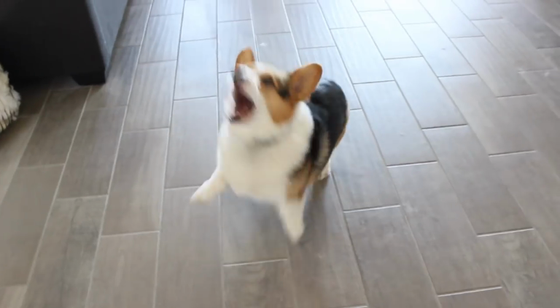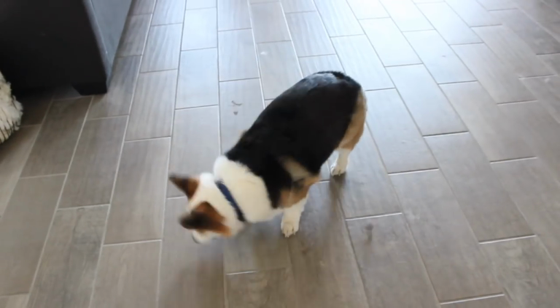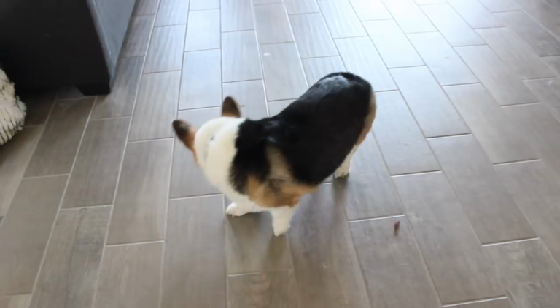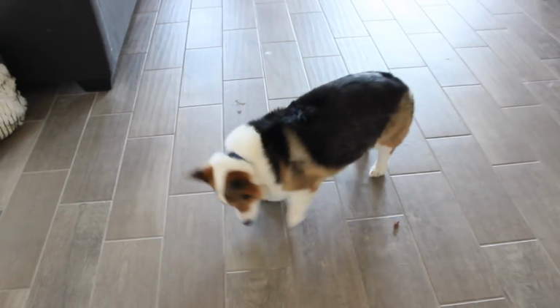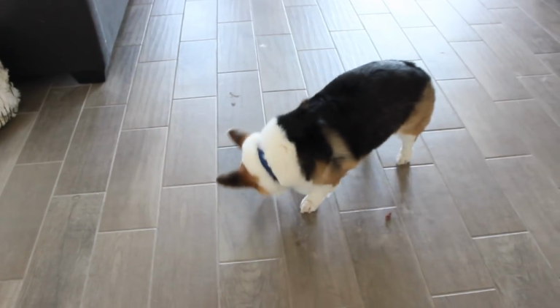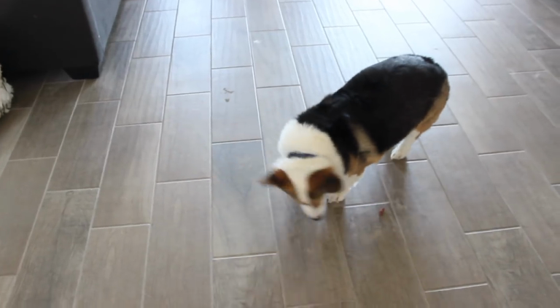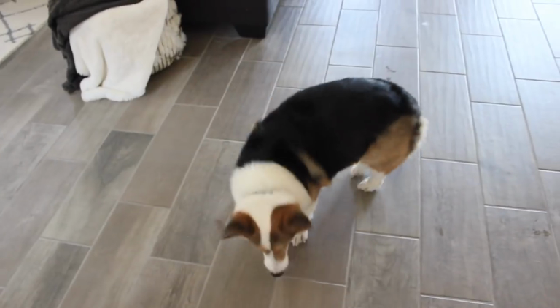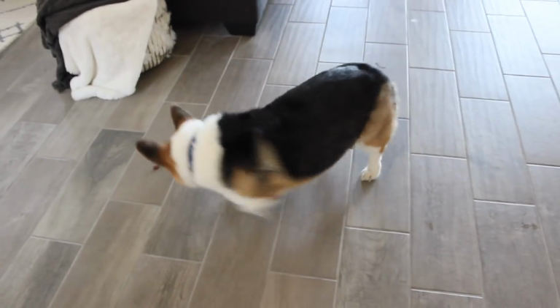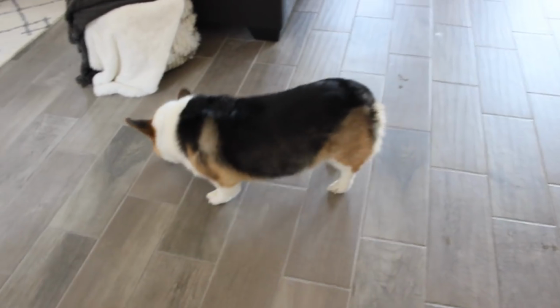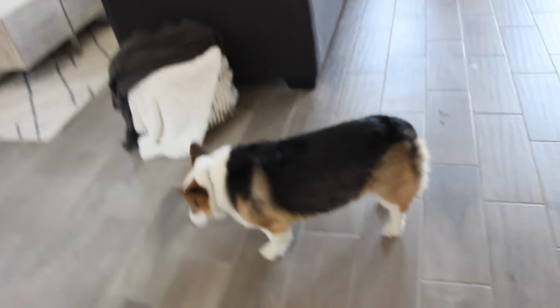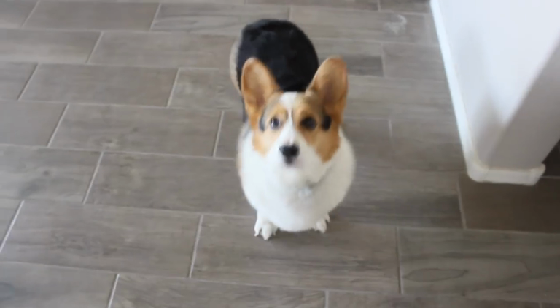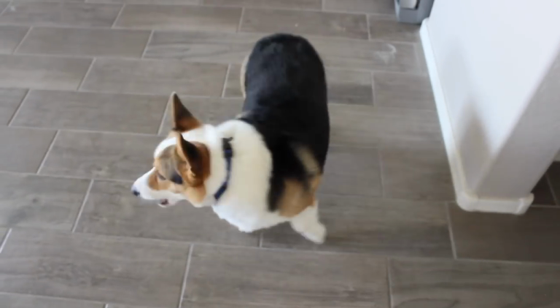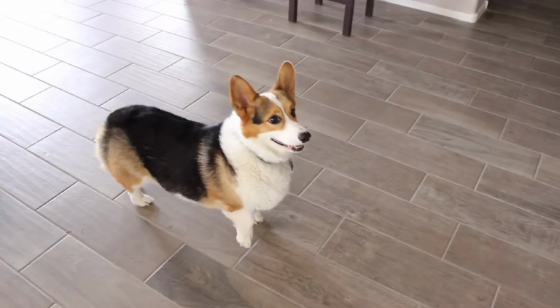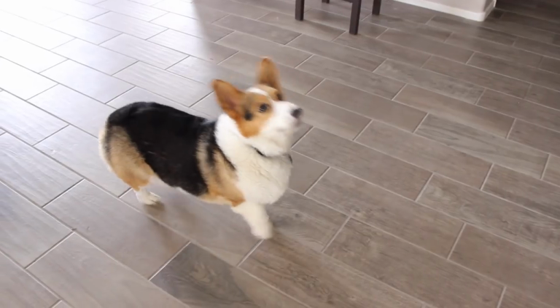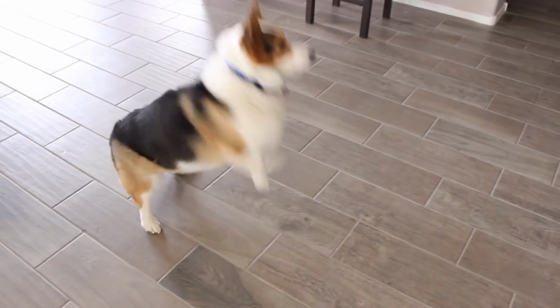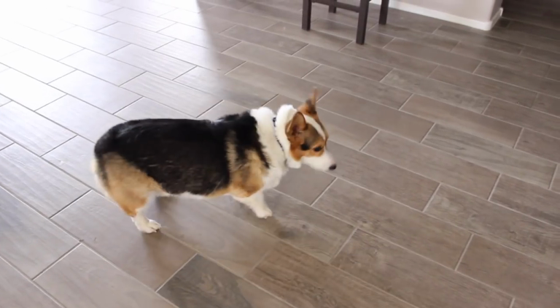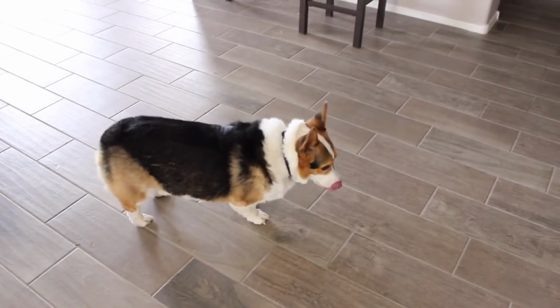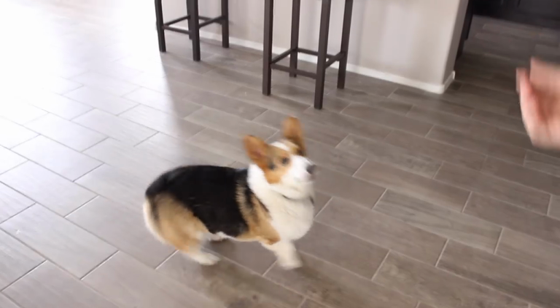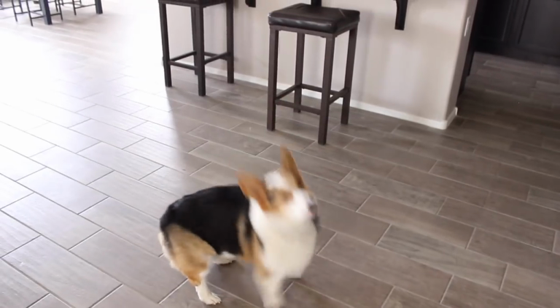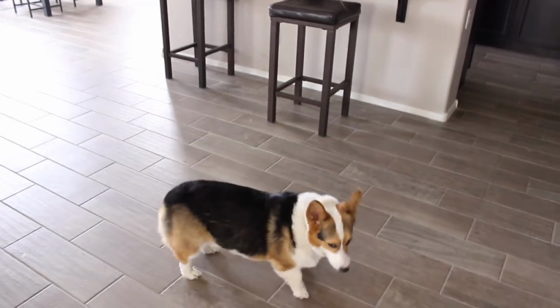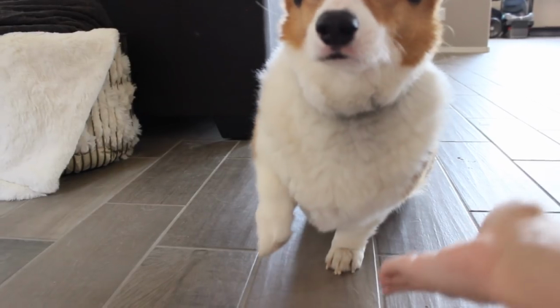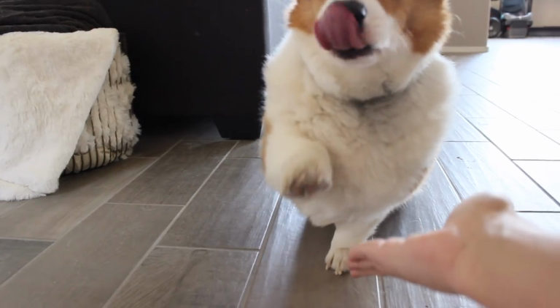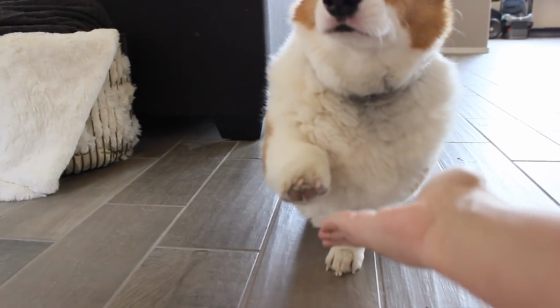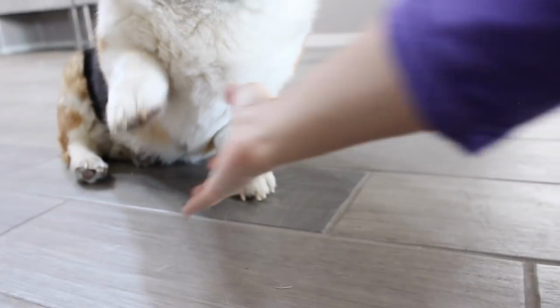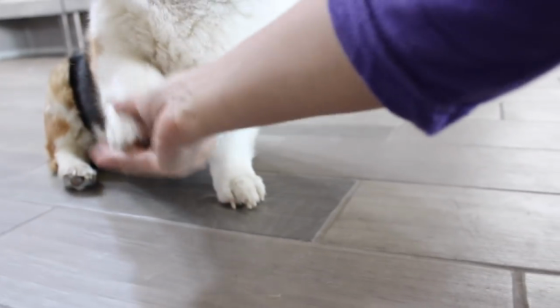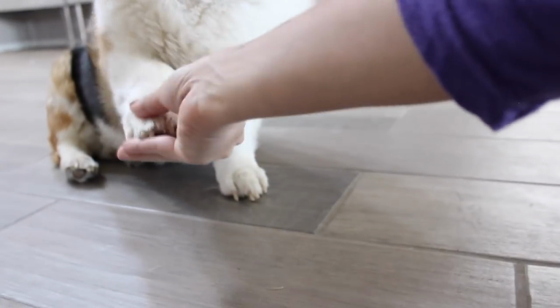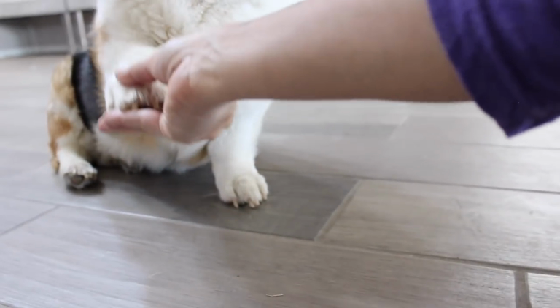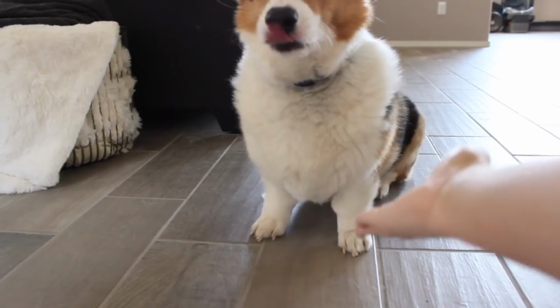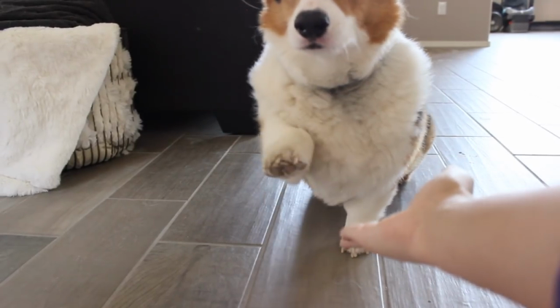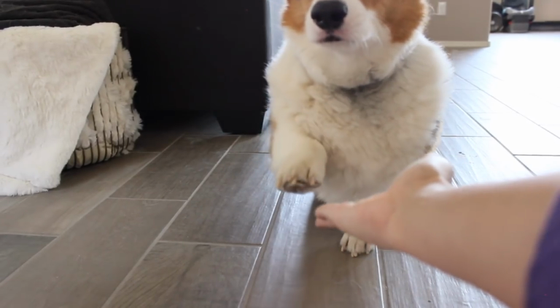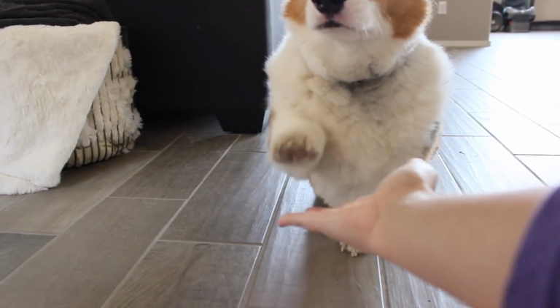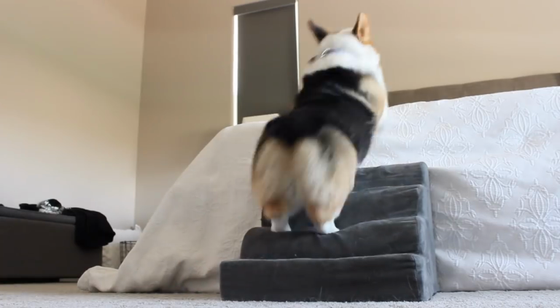He also likes to do tricks. It takes a little bit of practice, but he is really quite good at catching treats. And although his legs are very short, he still tries to shake your hand.